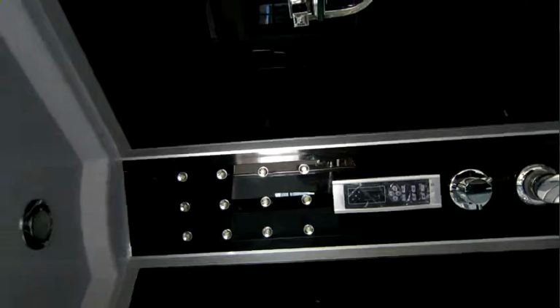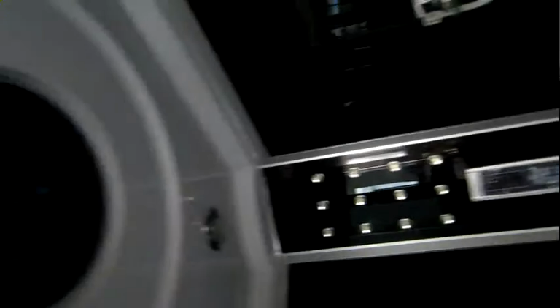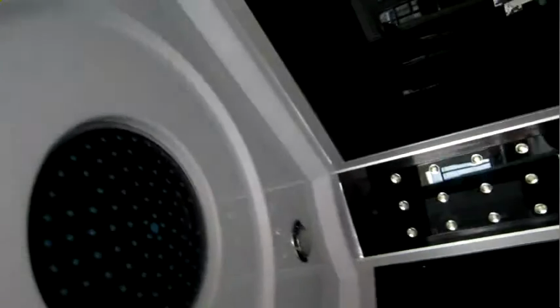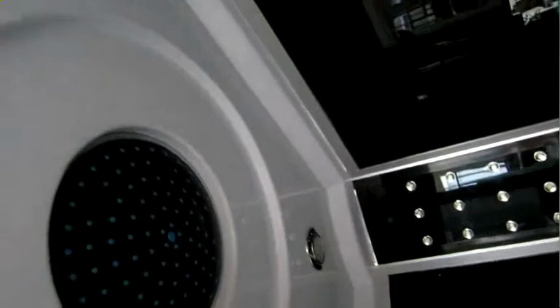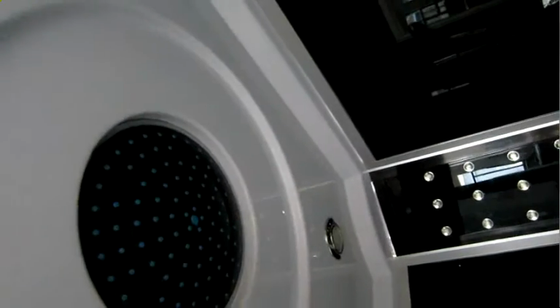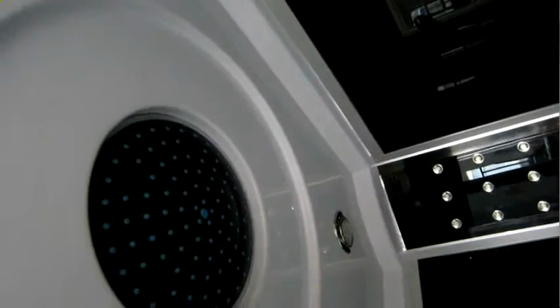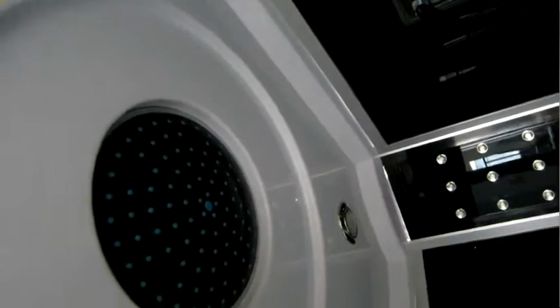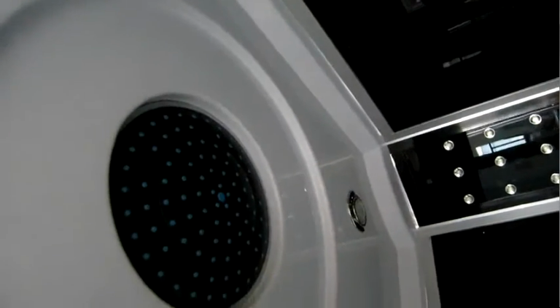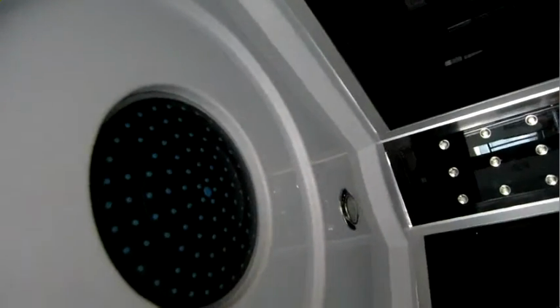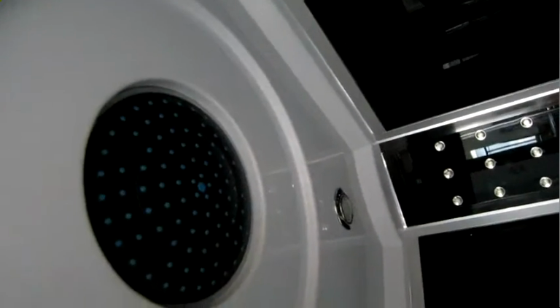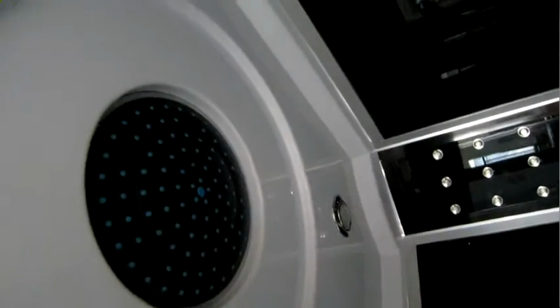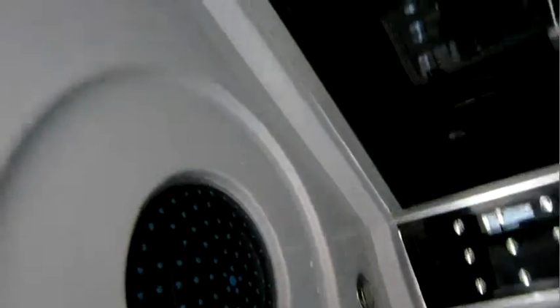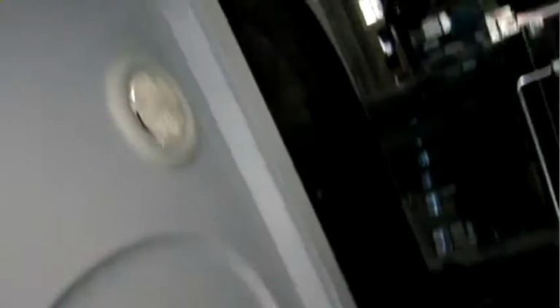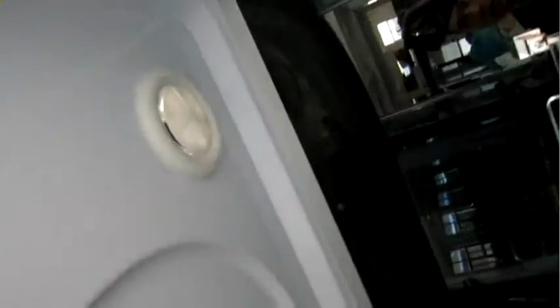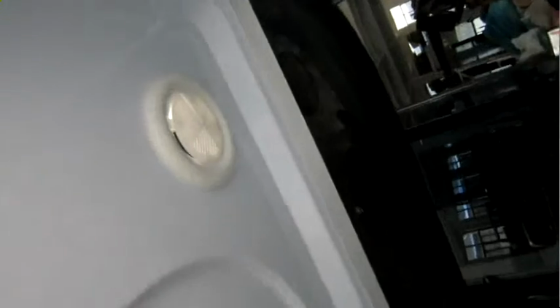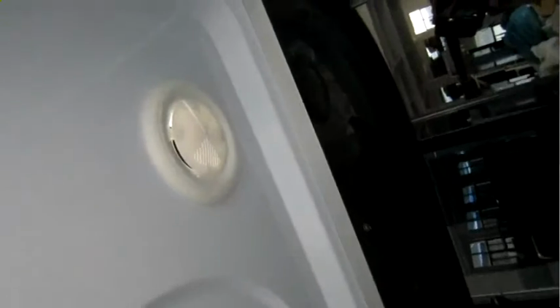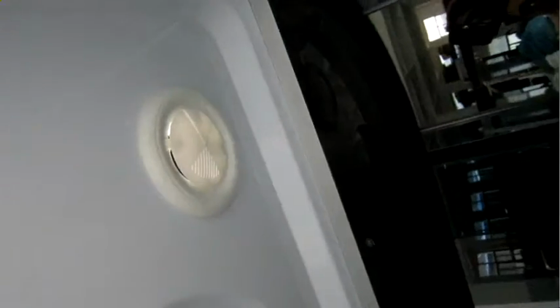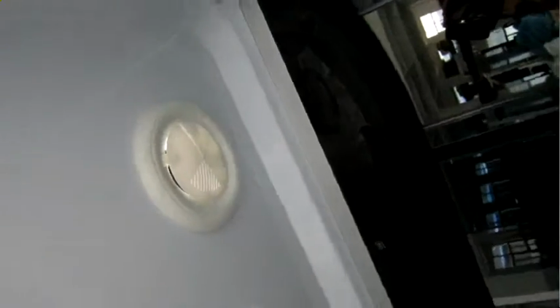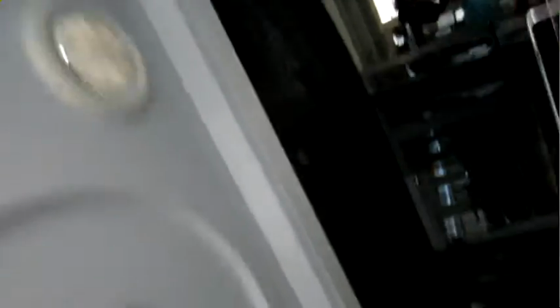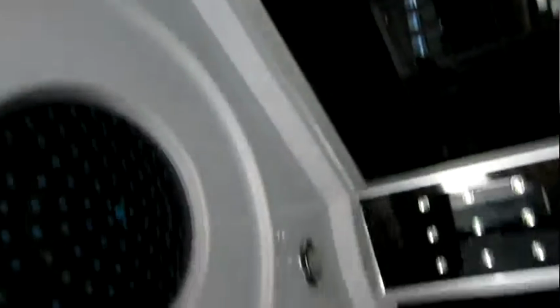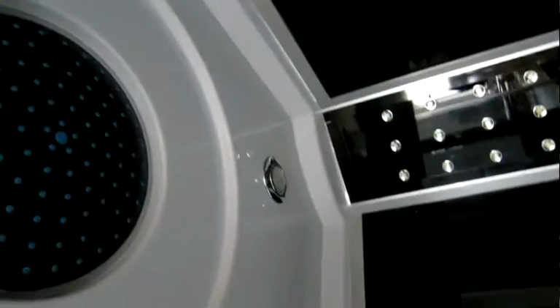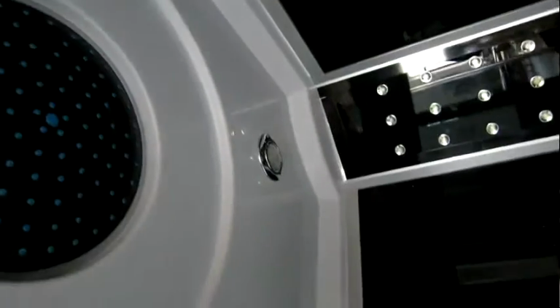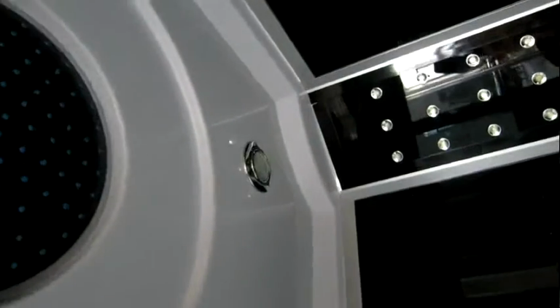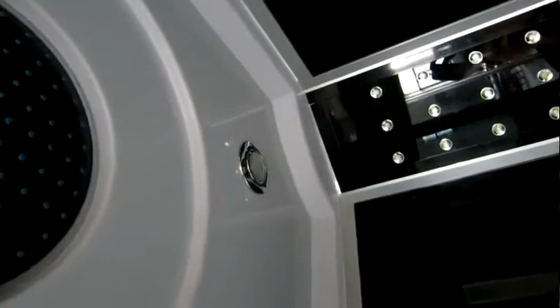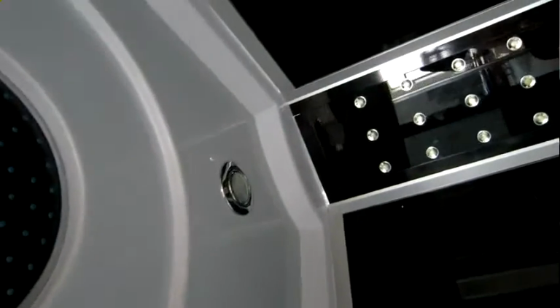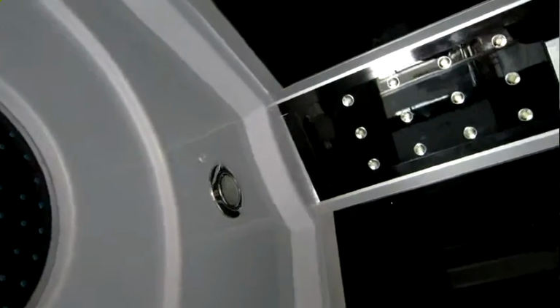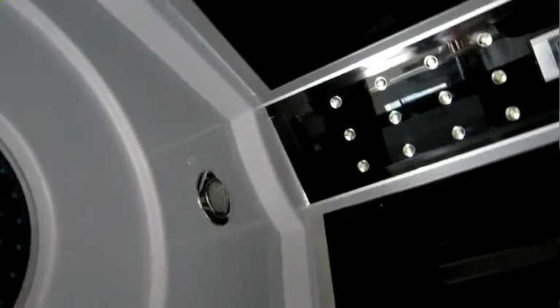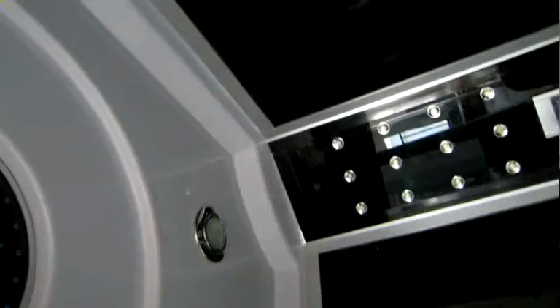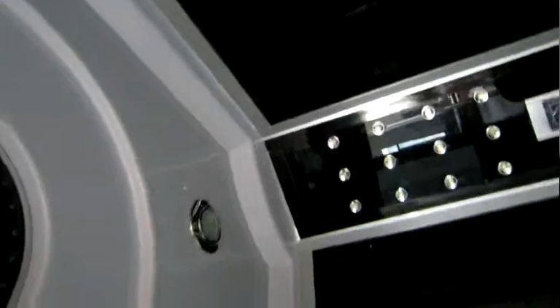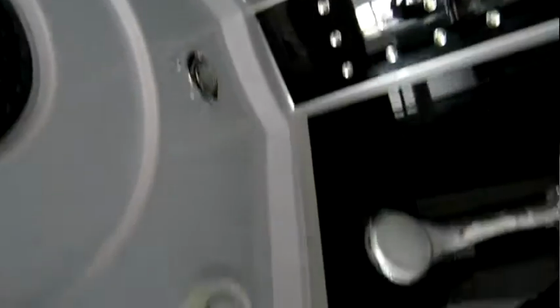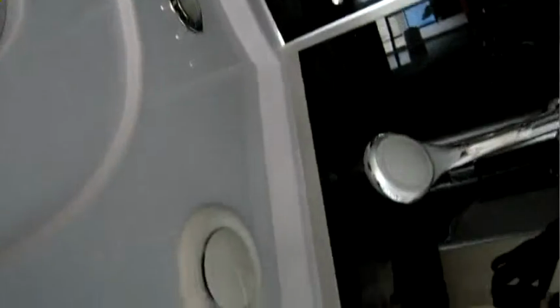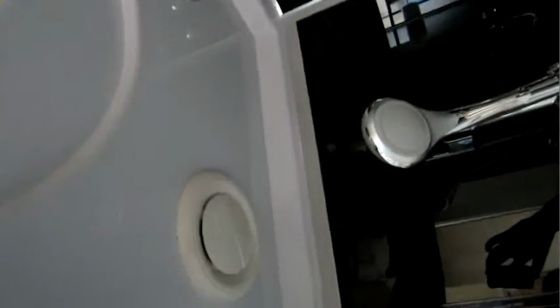Also on the roof we have the top shower head, the loudspeaker, the lights, and also the ventilation fan.